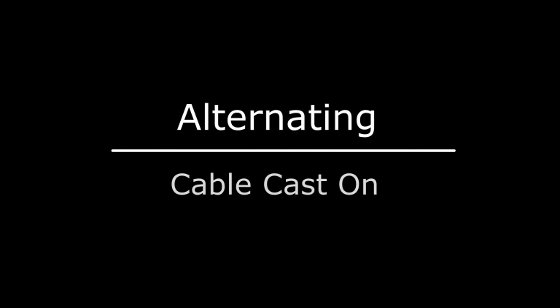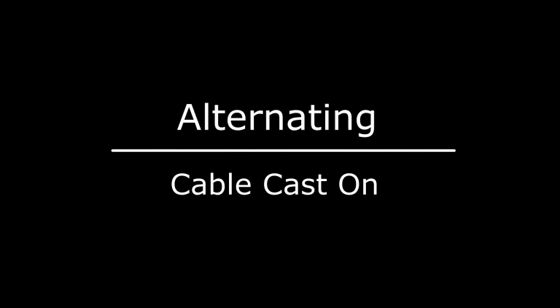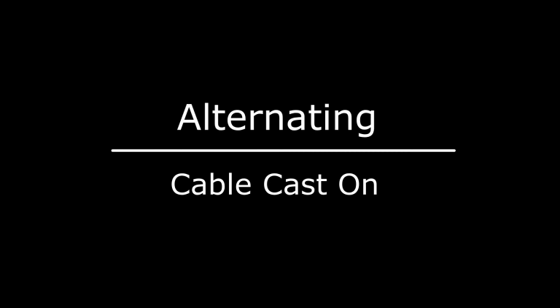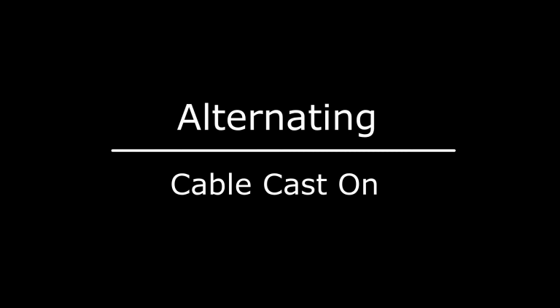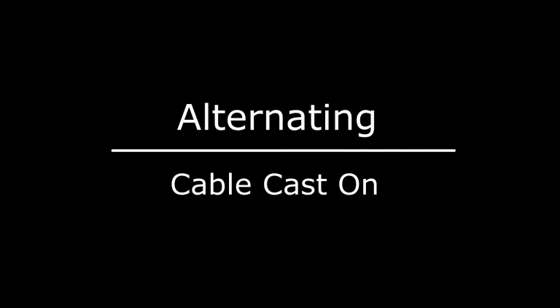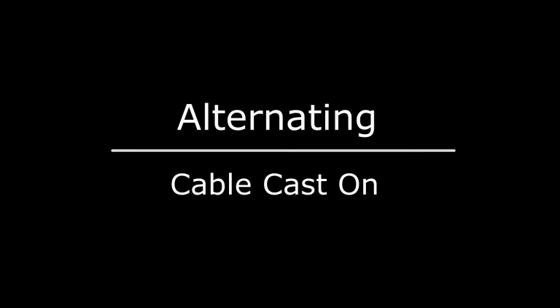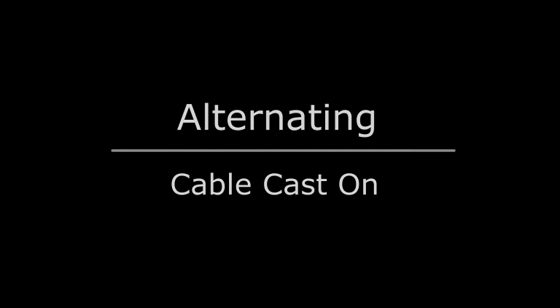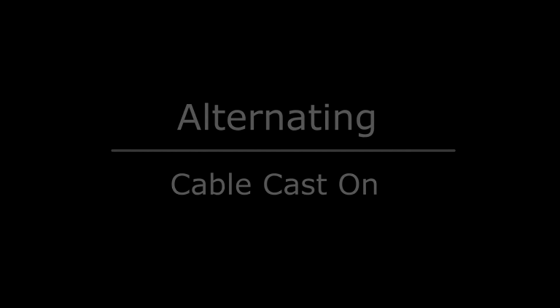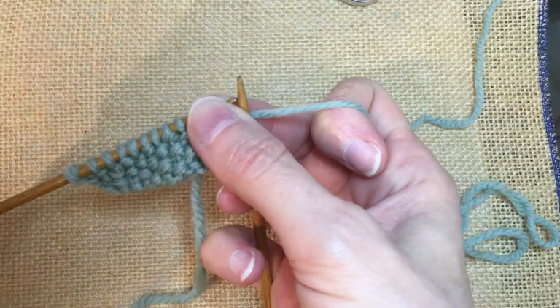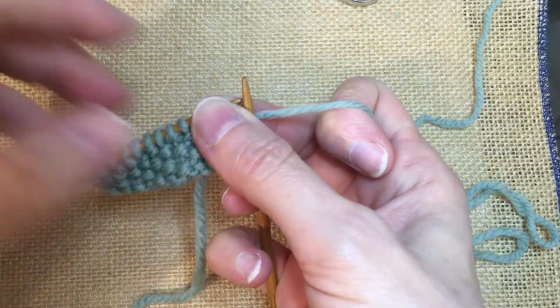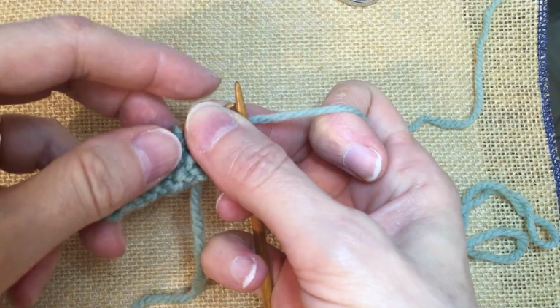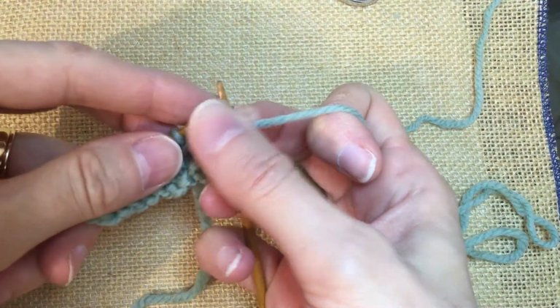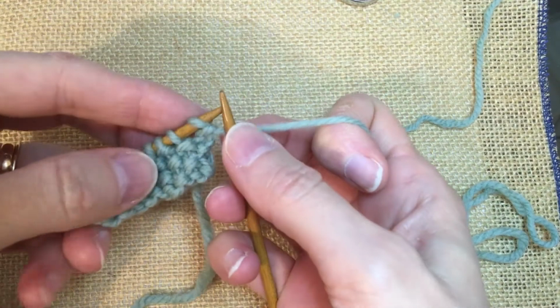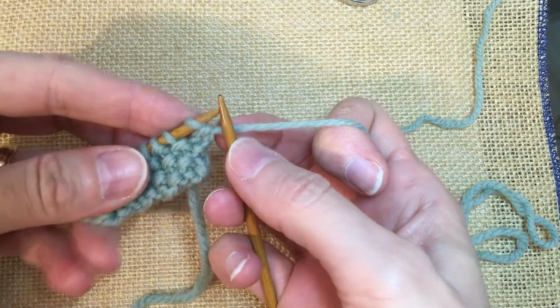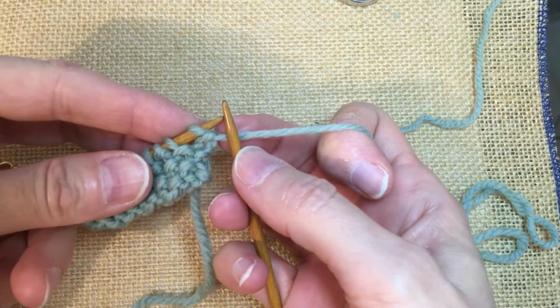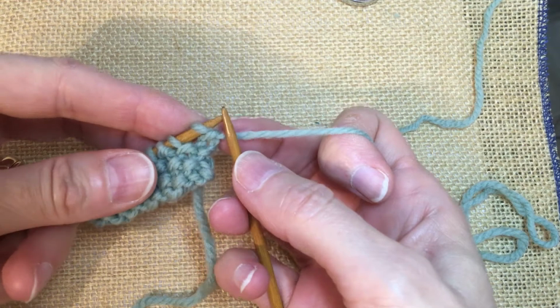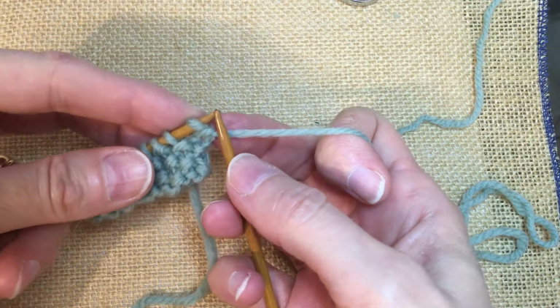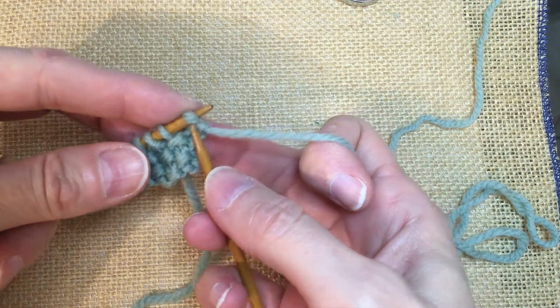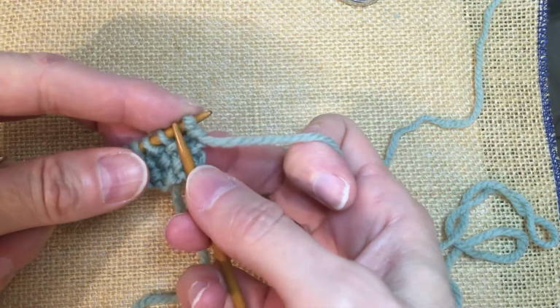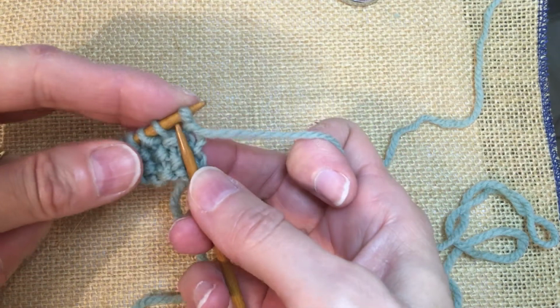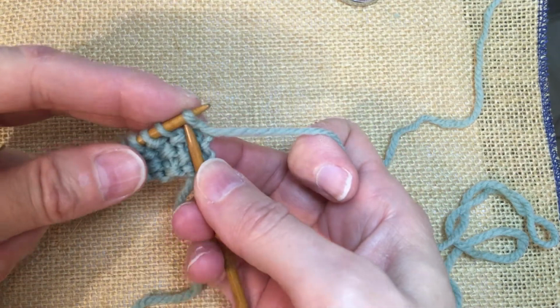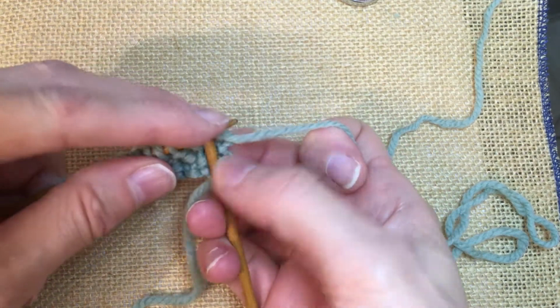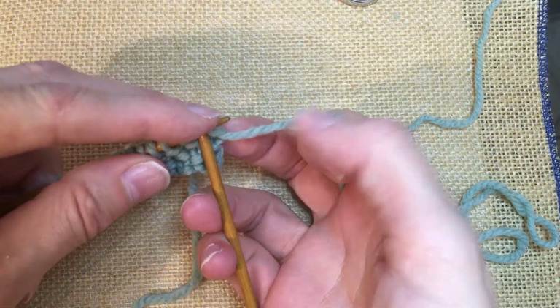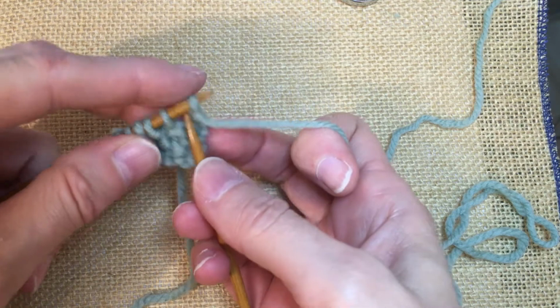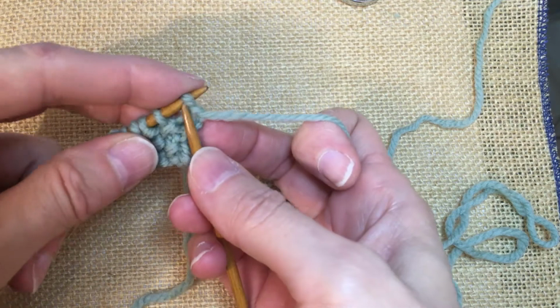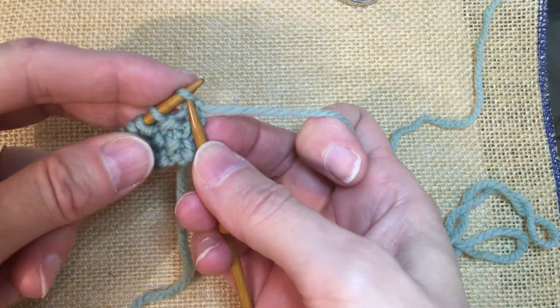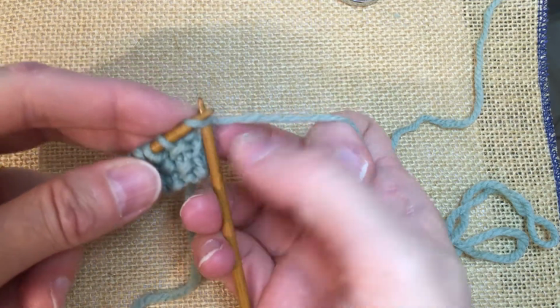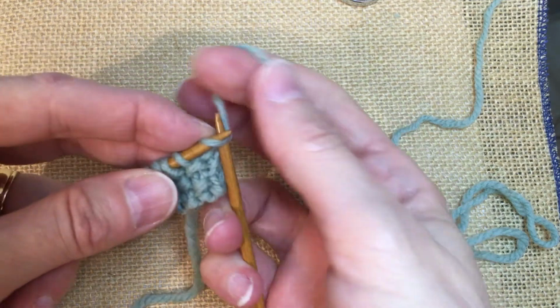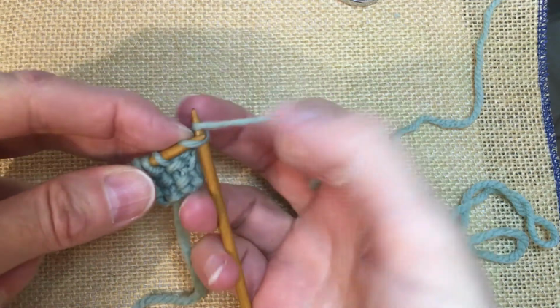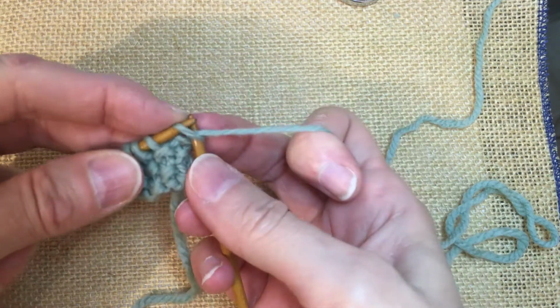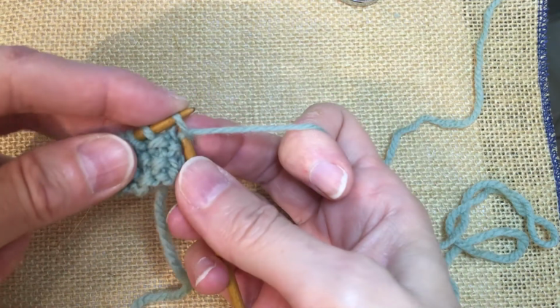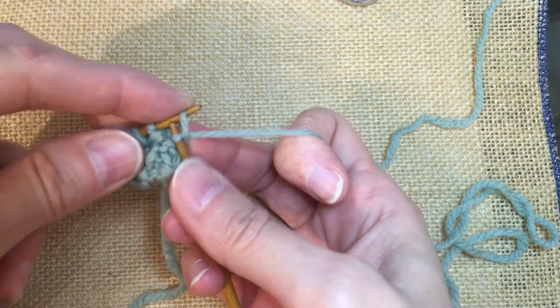Hi, this is Donna Esten, and we're going to do the alternating cable cast-on, where you're alternating between a knit stitch and a purl stitch. This is really good for a one-row buttonhole within seed stitch.